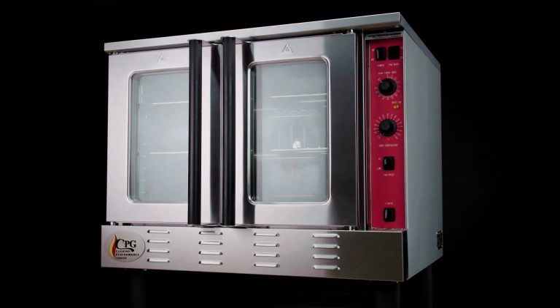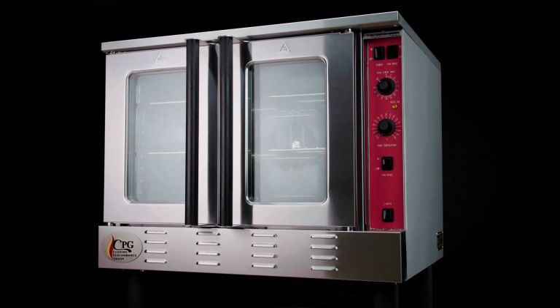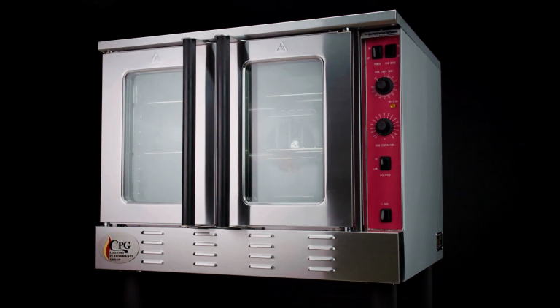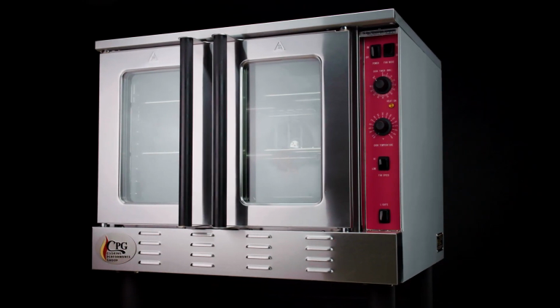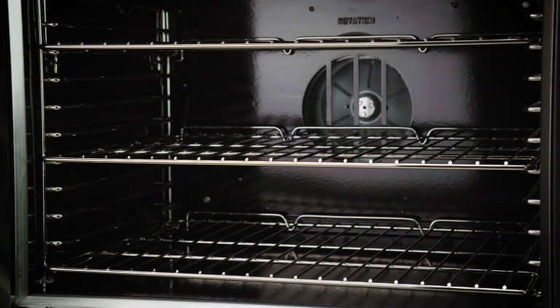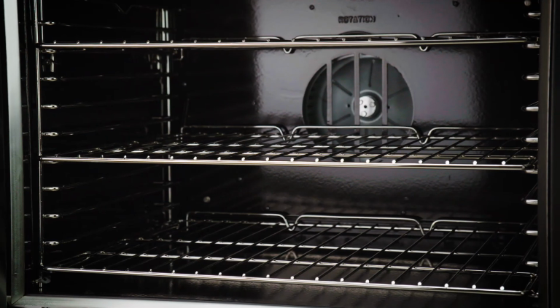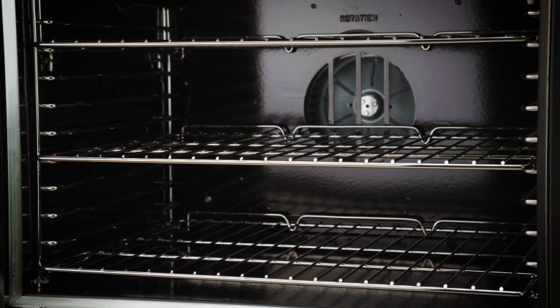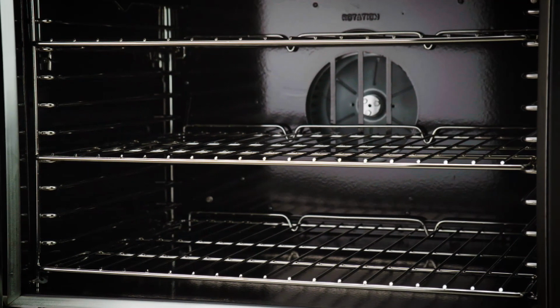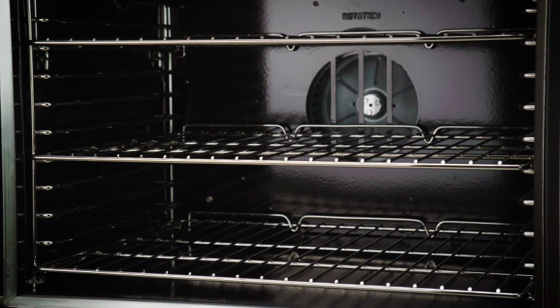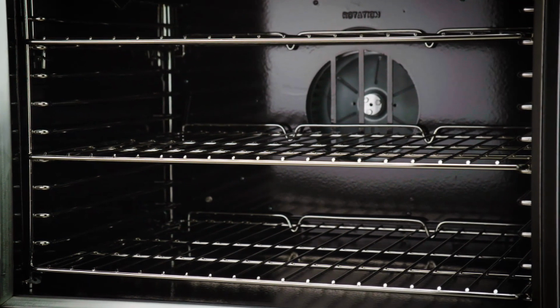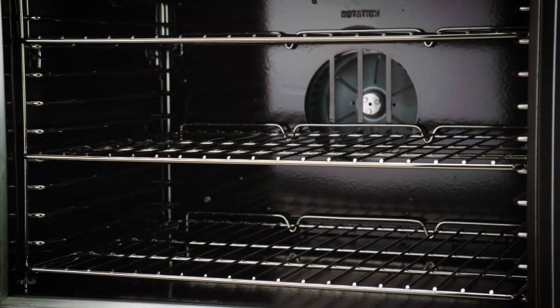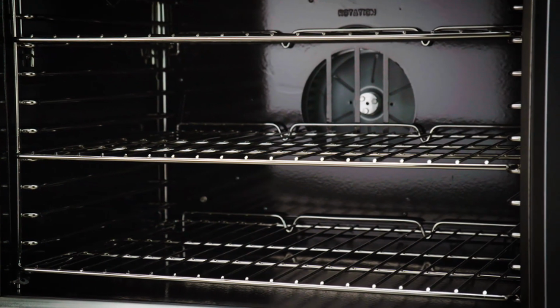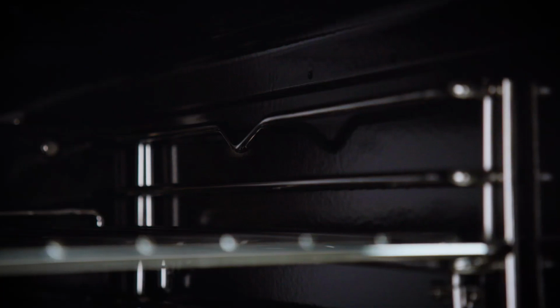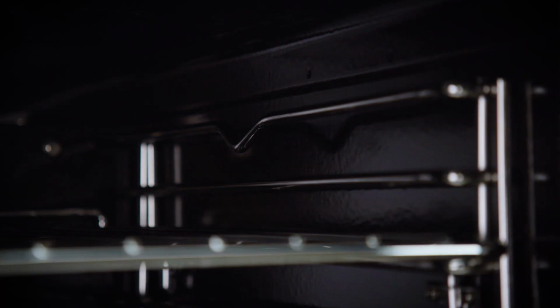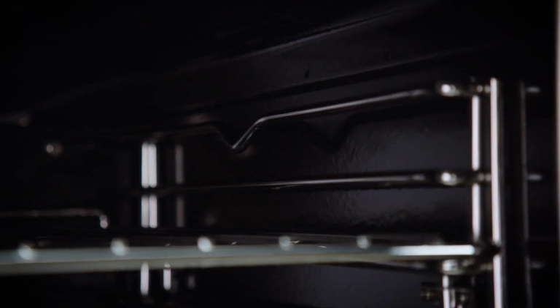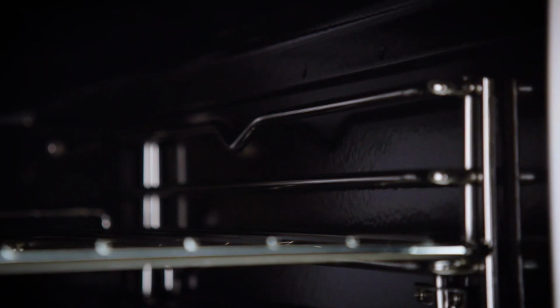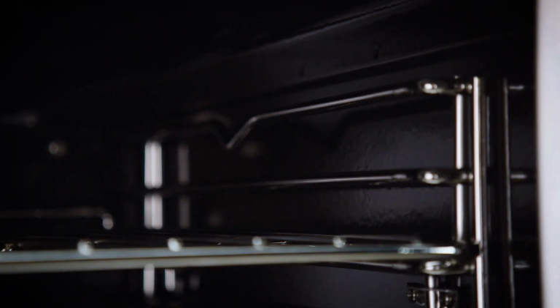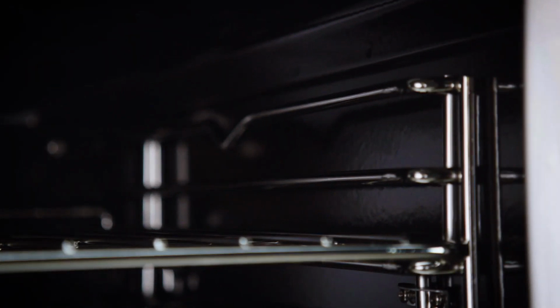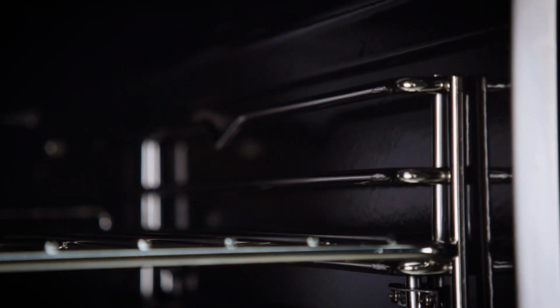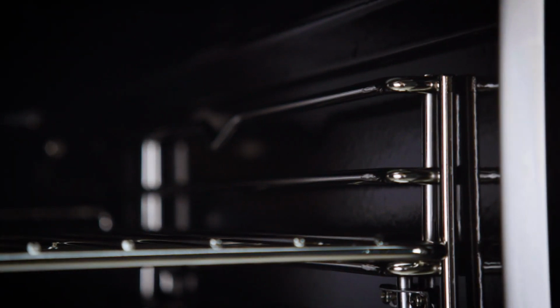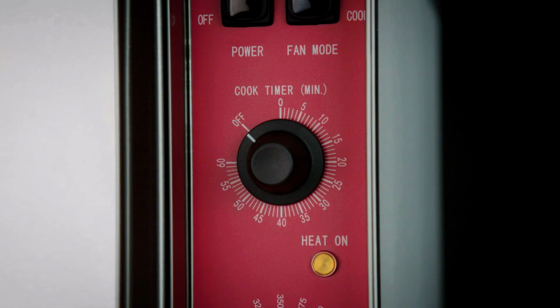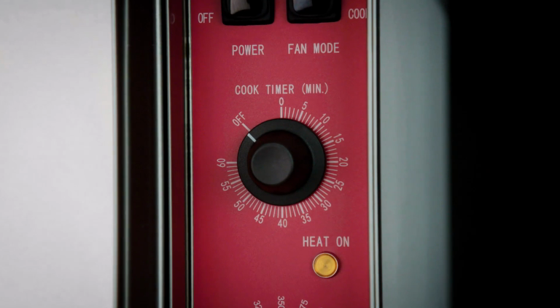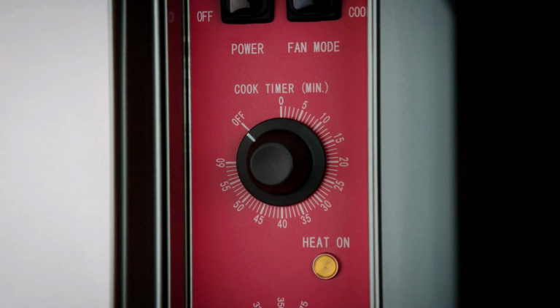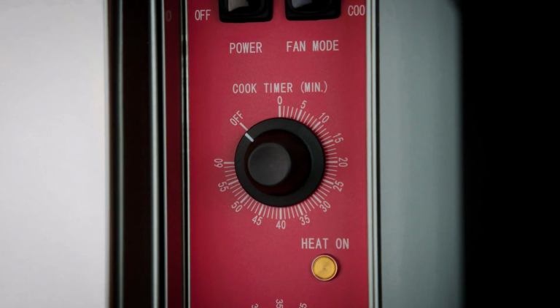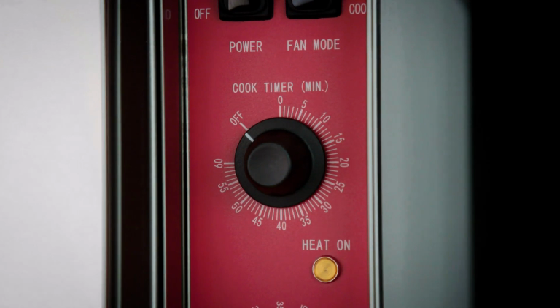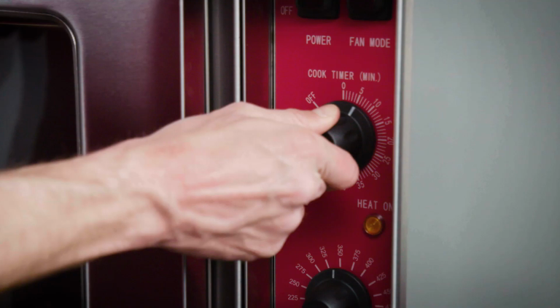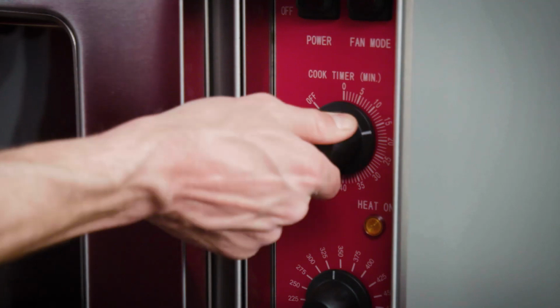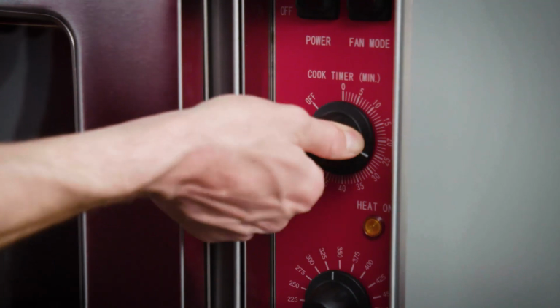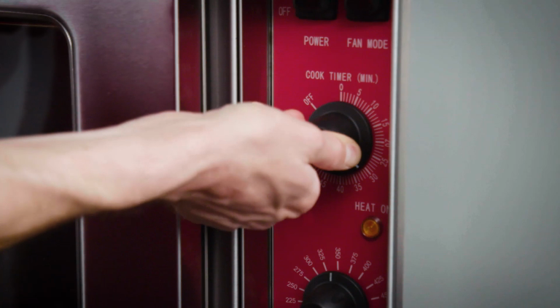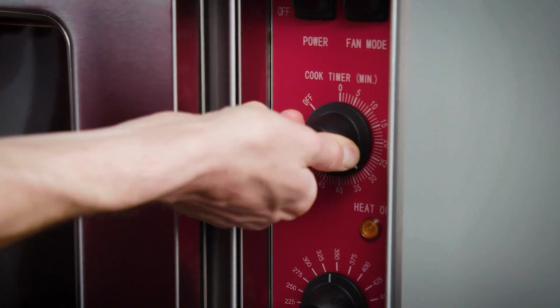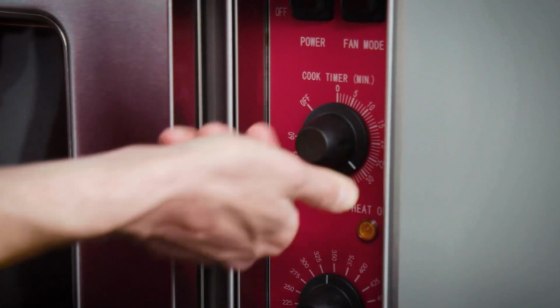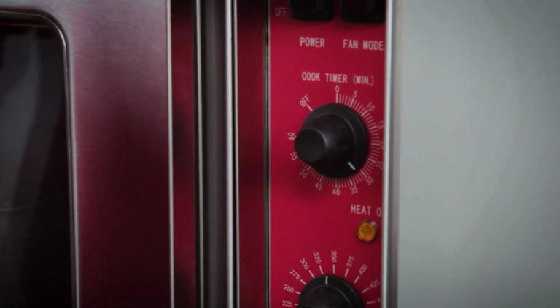To create the ideal setup, these units come with three adjustable wire racks and 11 sets of slides per cavity. The 60-minute timer is great for monitoring cook times while you work.